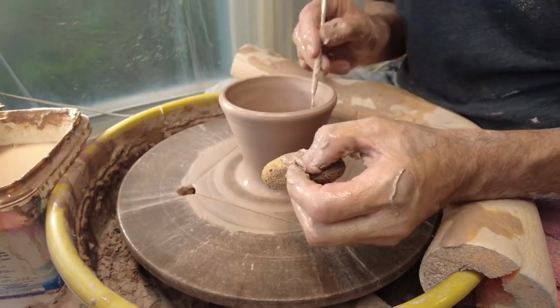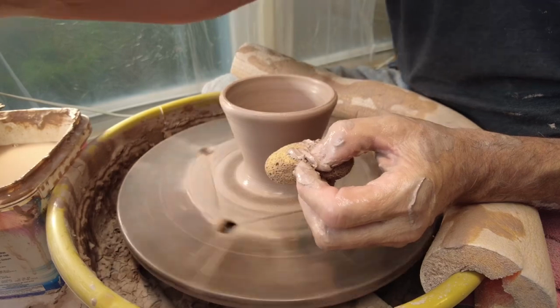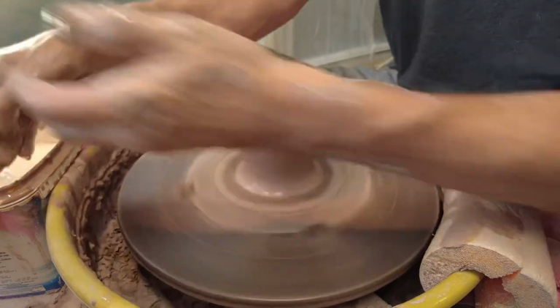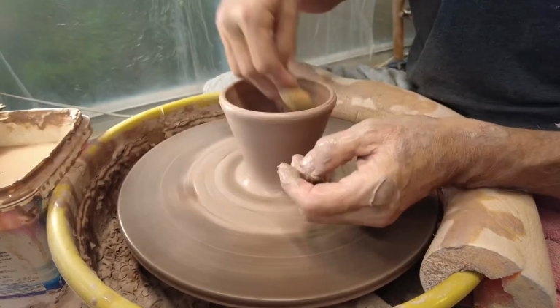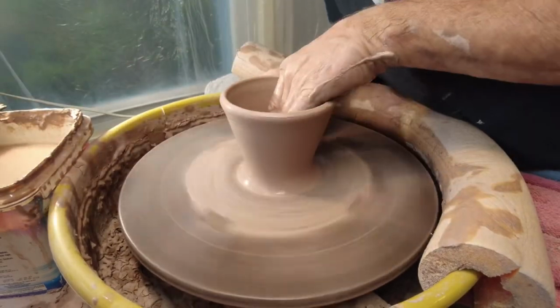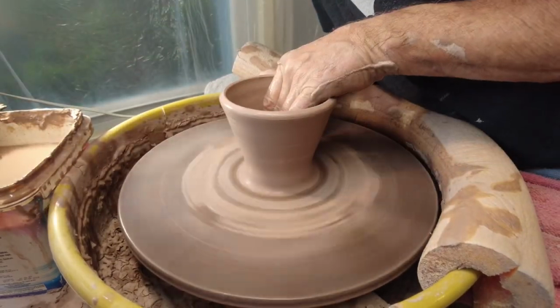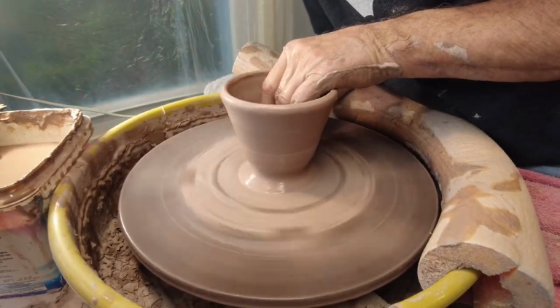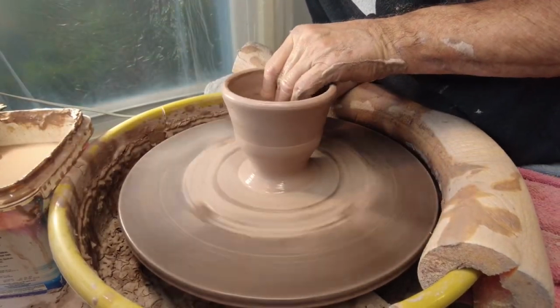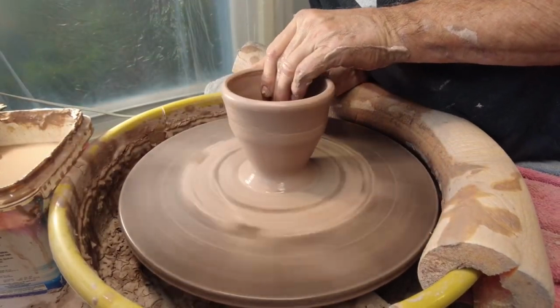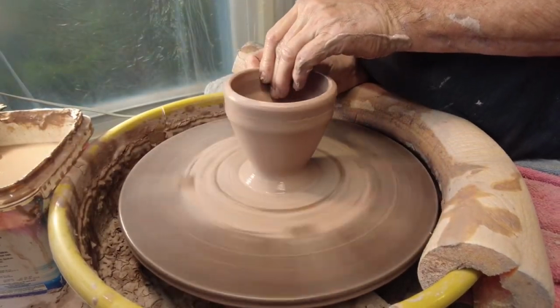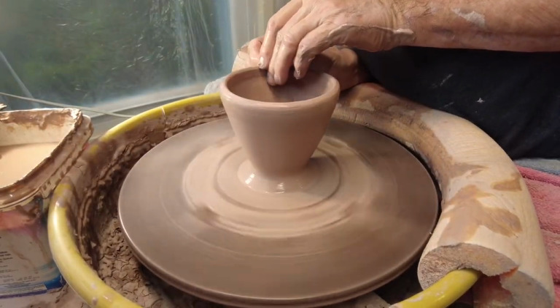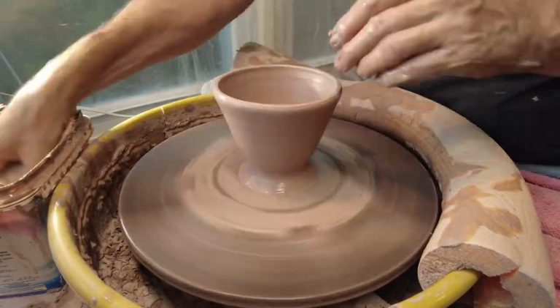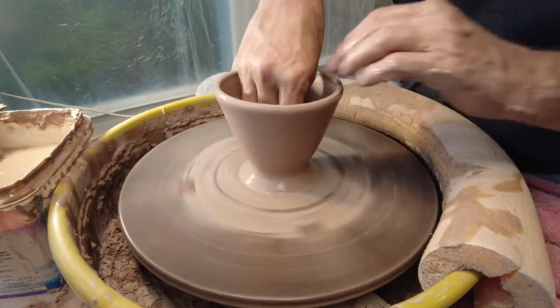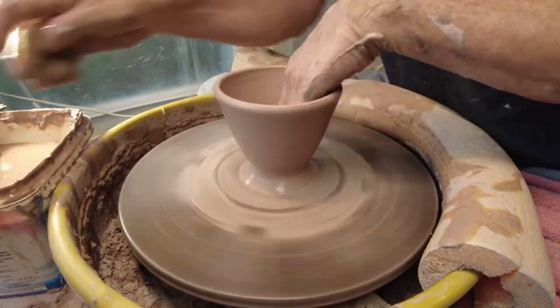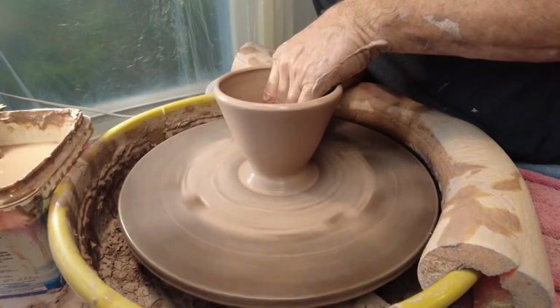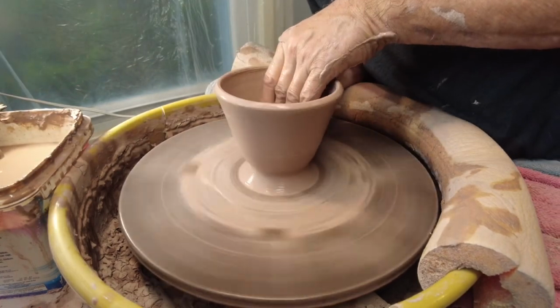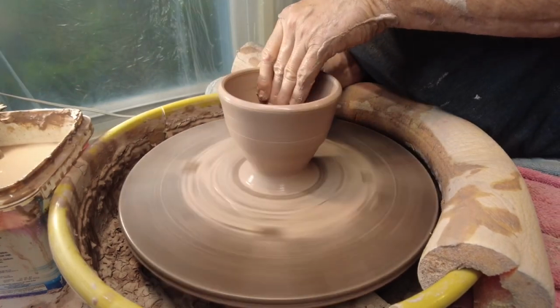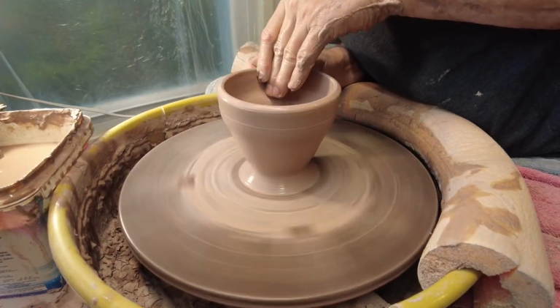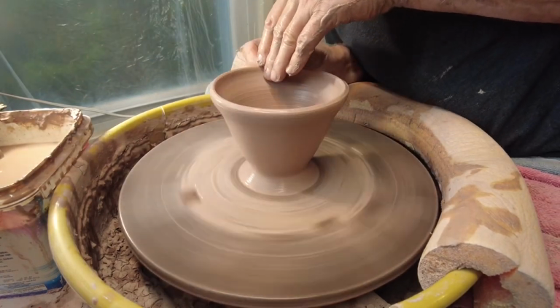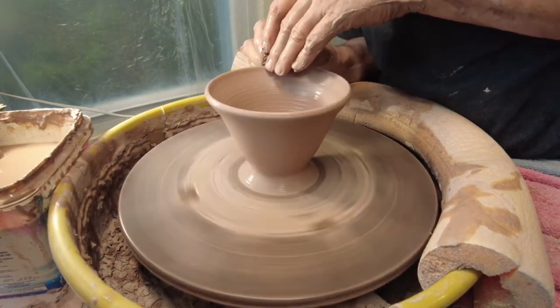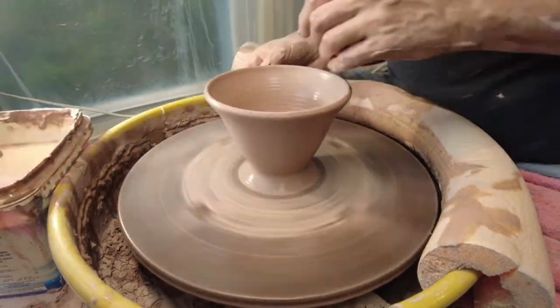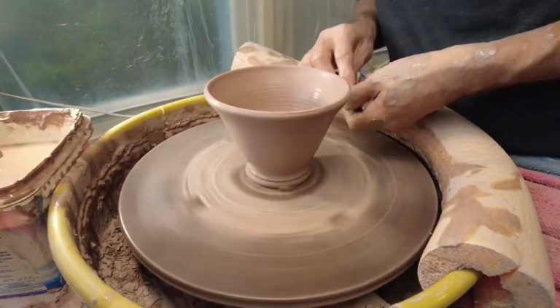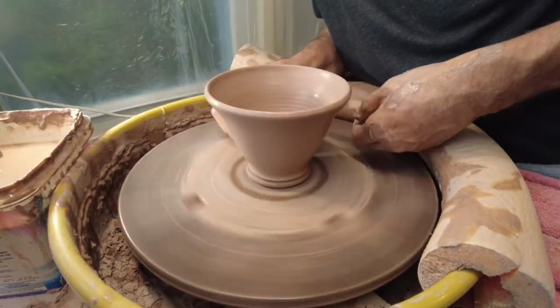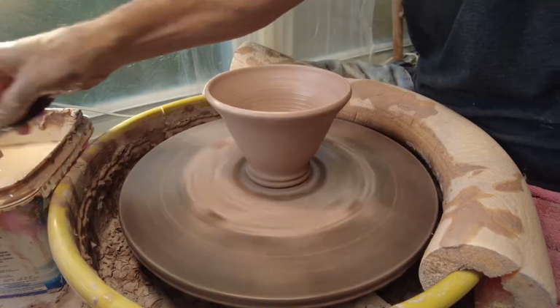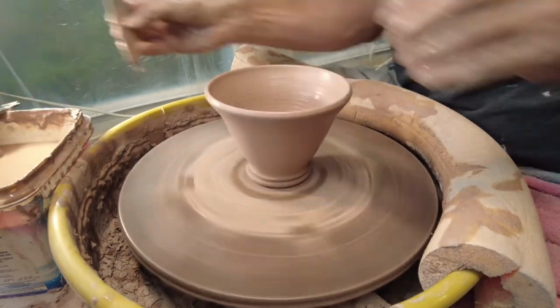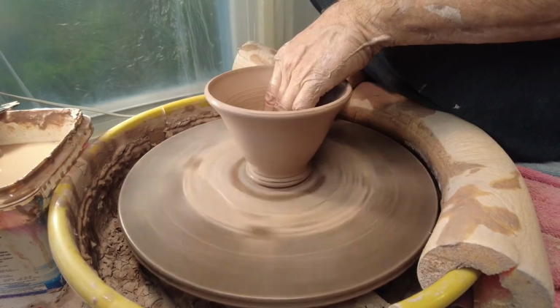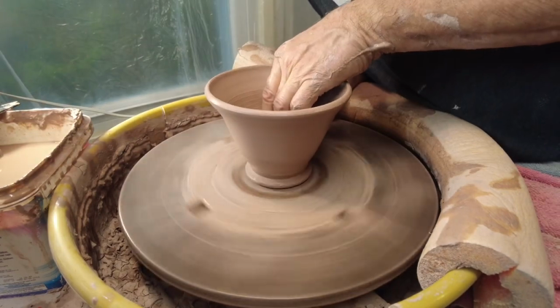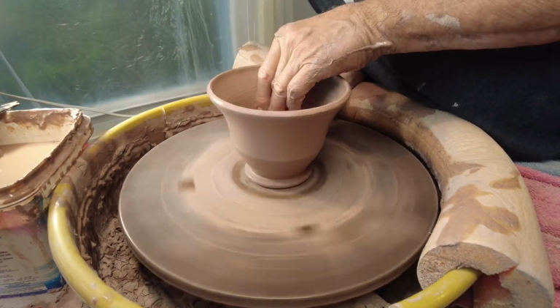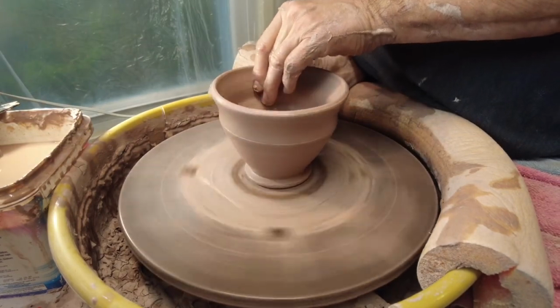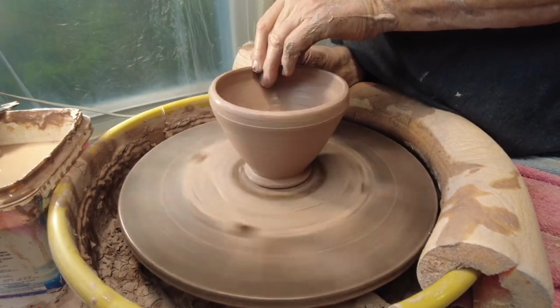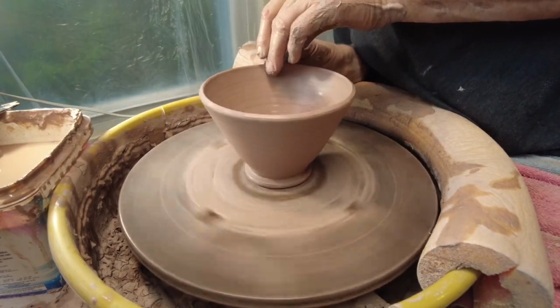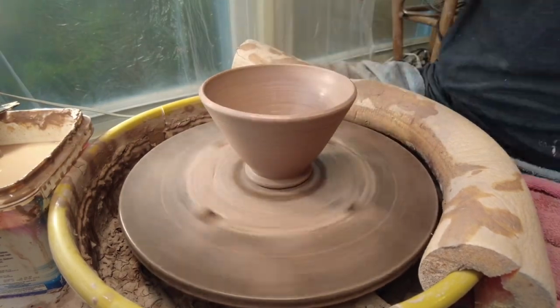For this pot I want a narrow bottom and a wider rim. I'm busy making chopstick bowls to replenish the inventory, getting ready for my fall sales, as my chopstick bowls are one of my better sellers. I set the foot and use a metal rib.